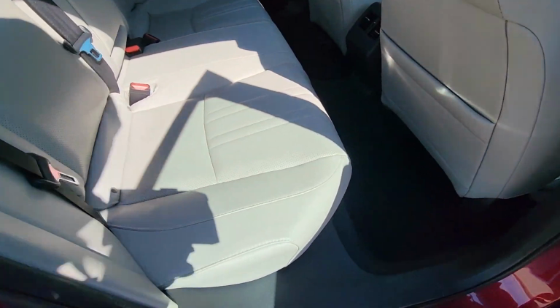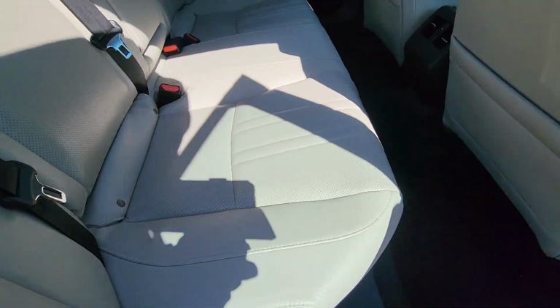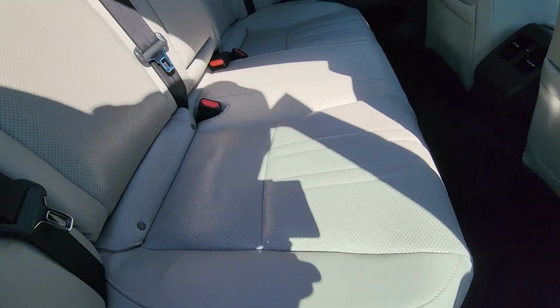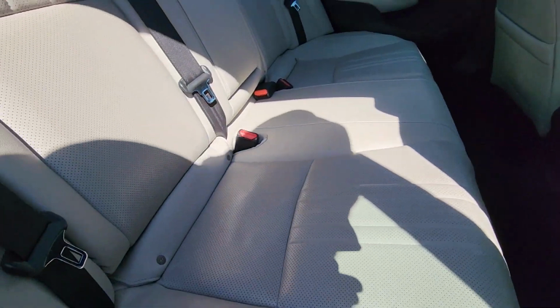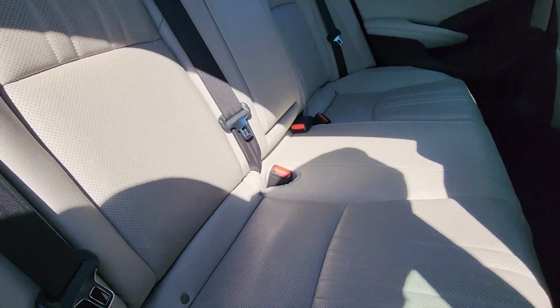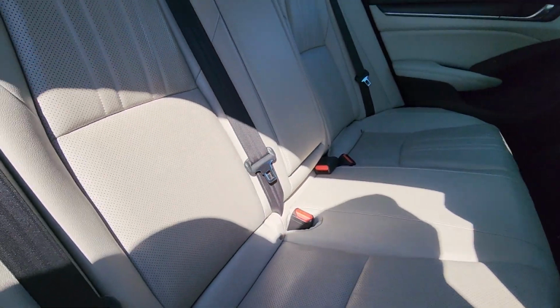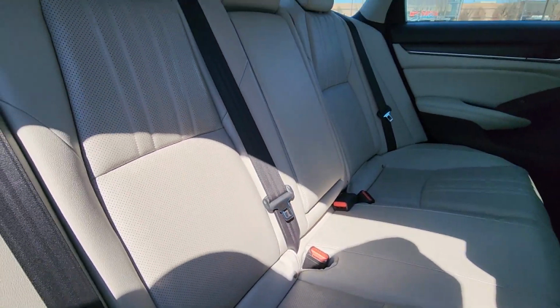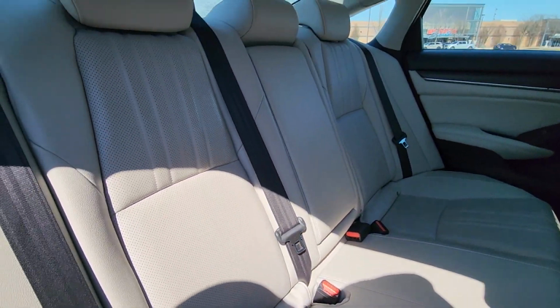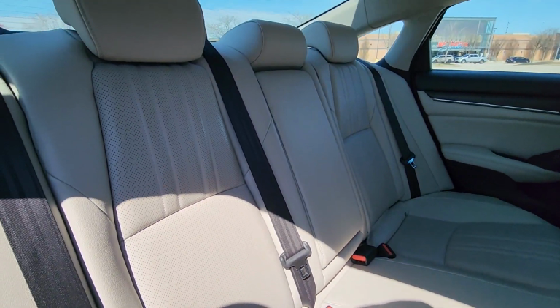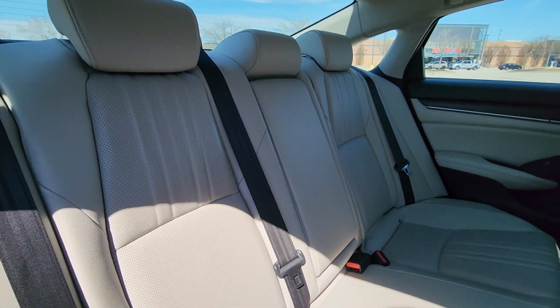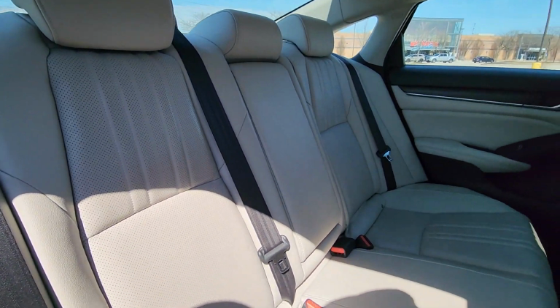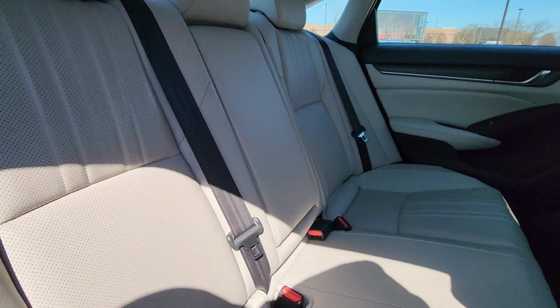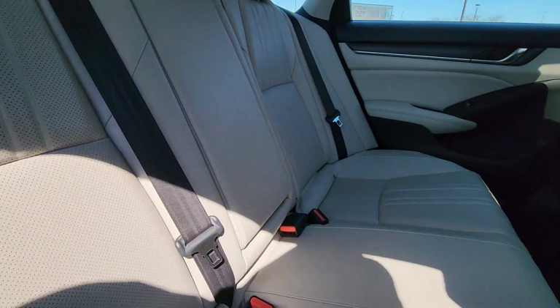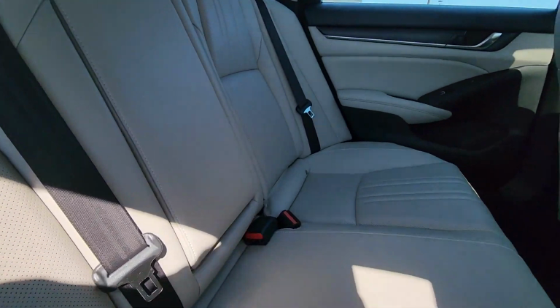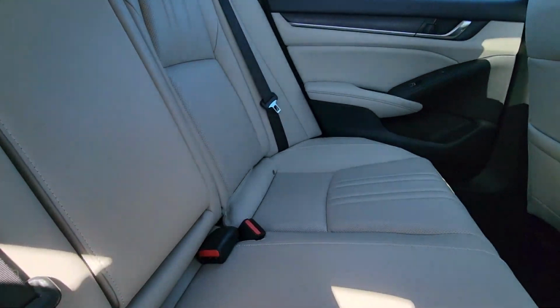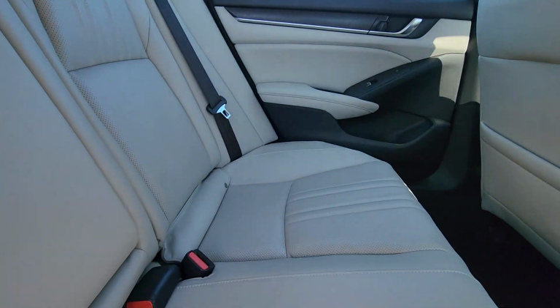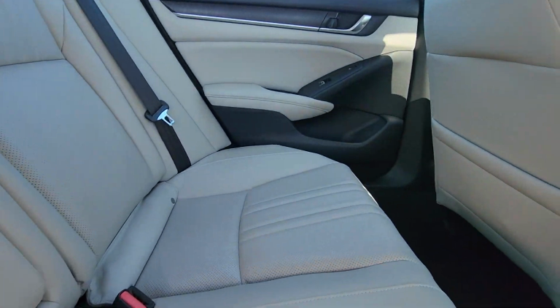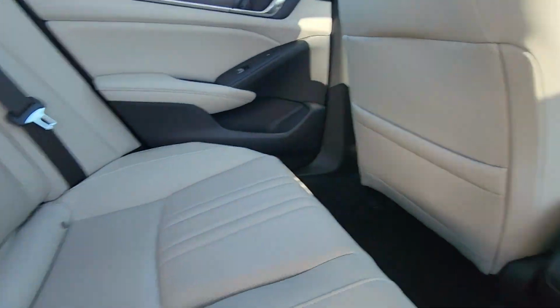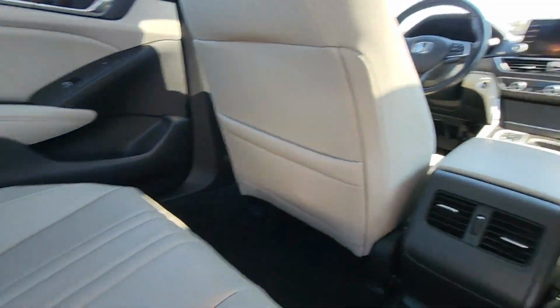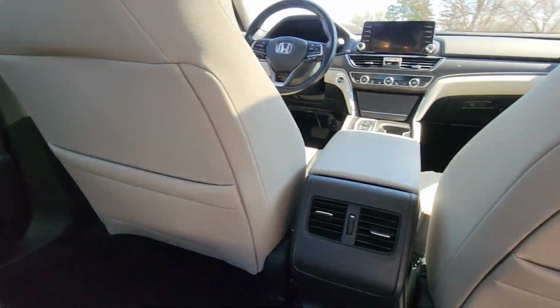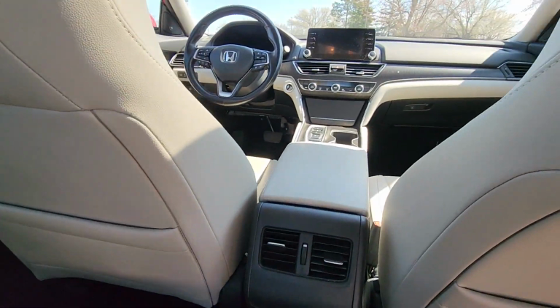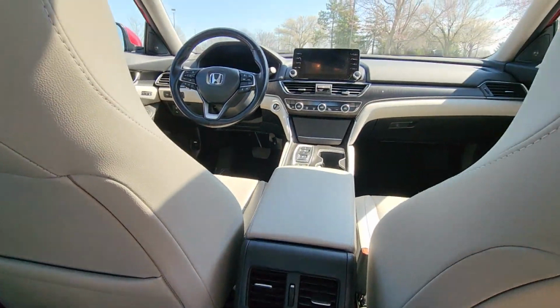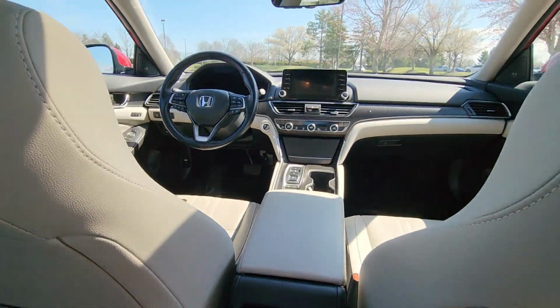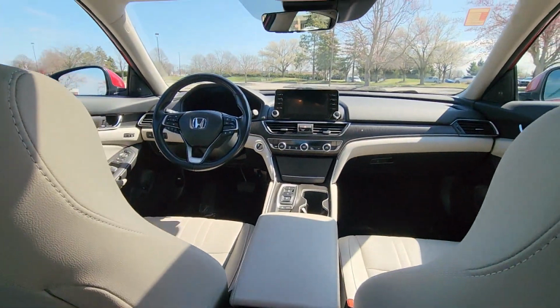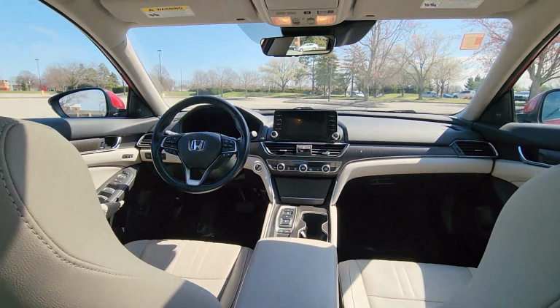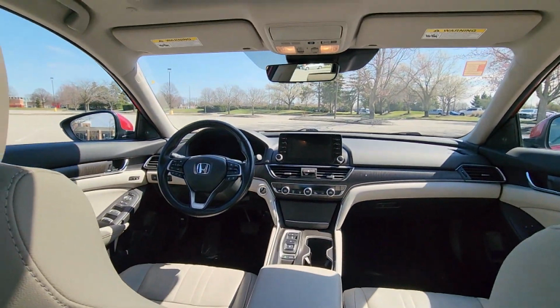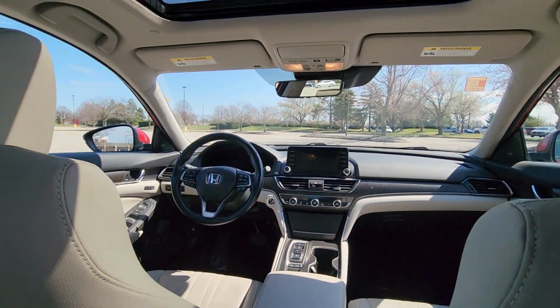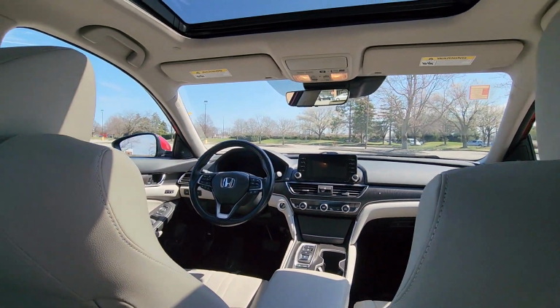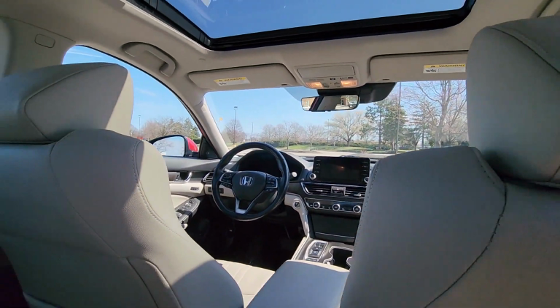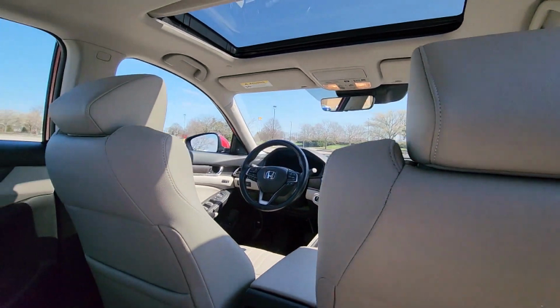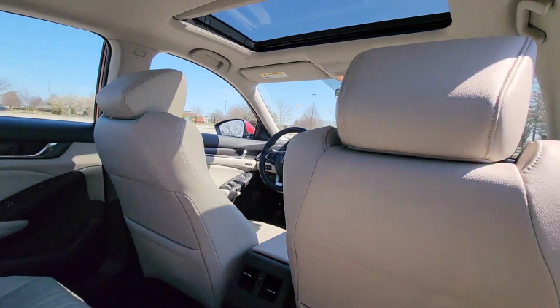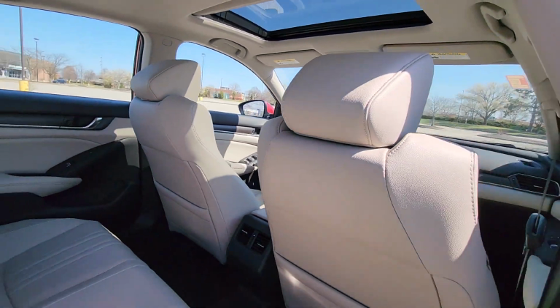Turbocharged engine, multi-zone air conditioning, blind spot monitor, parking aid sensor, heated side-view mirrors, and leather seats.